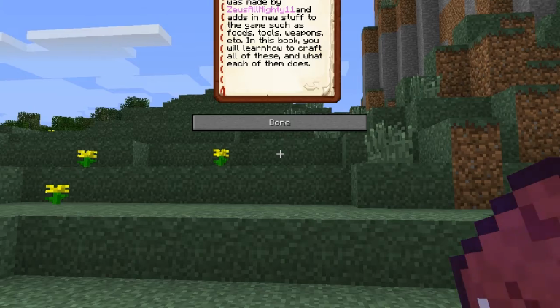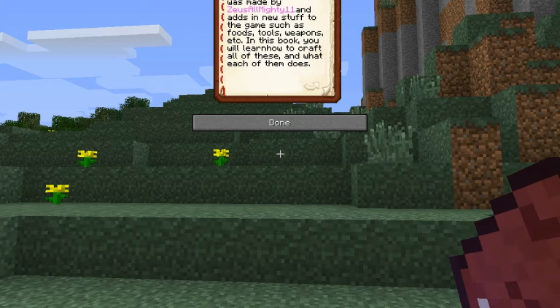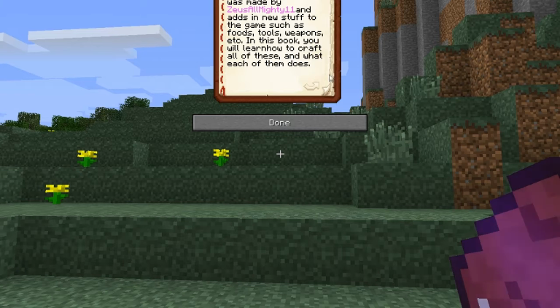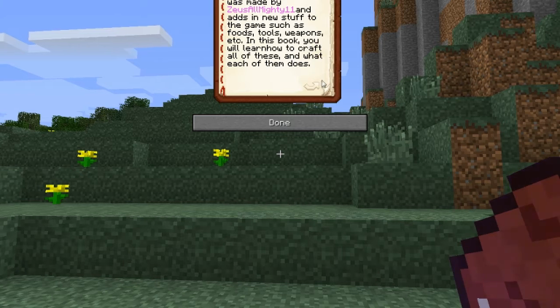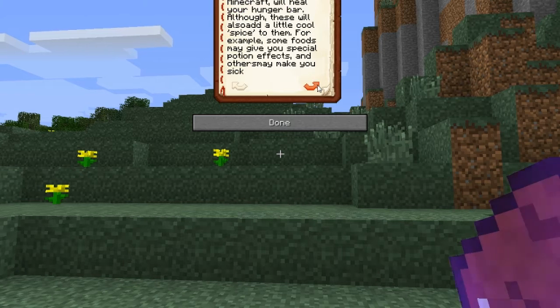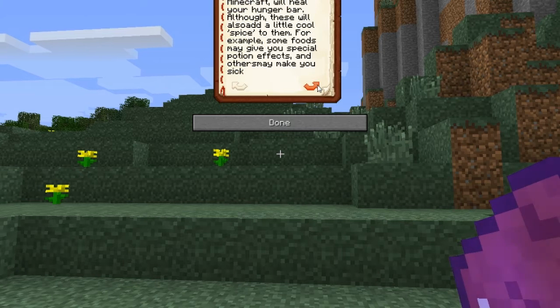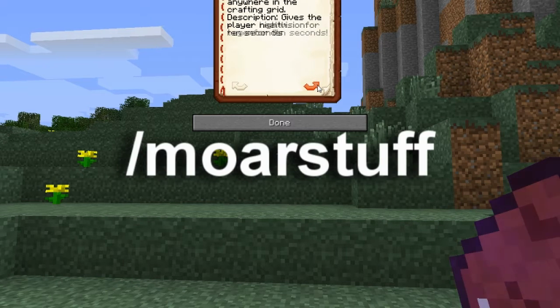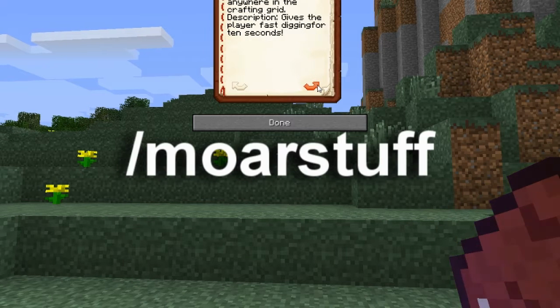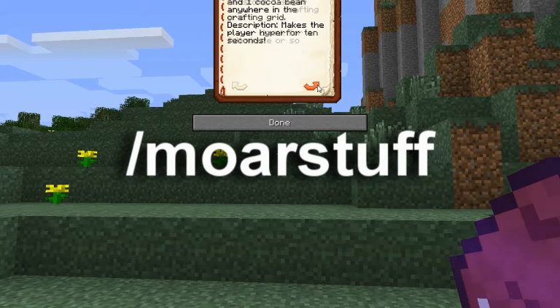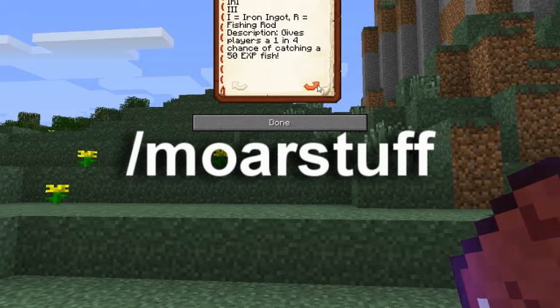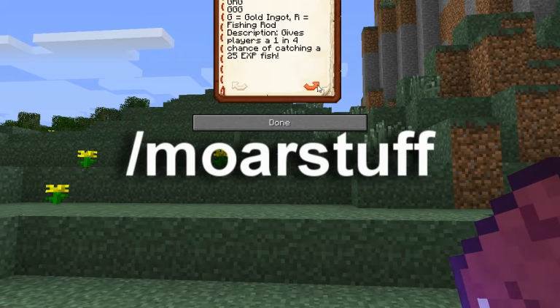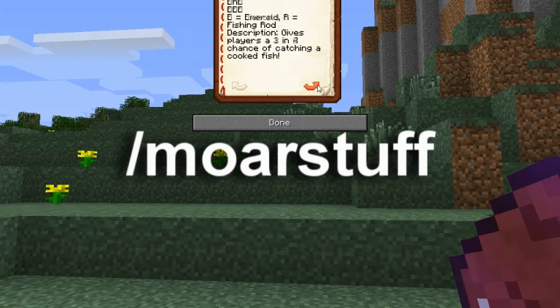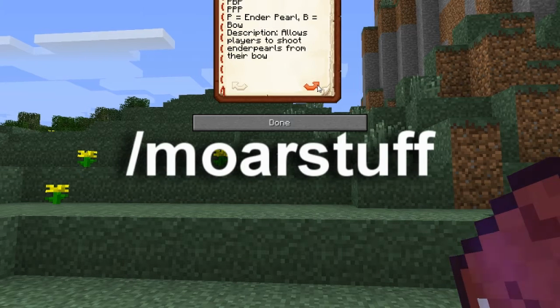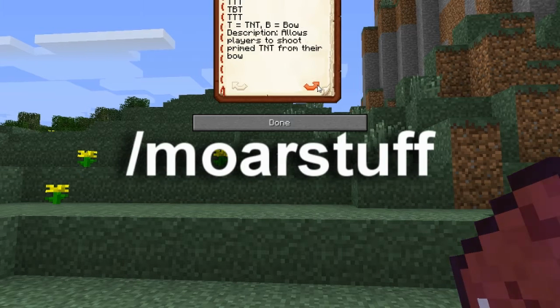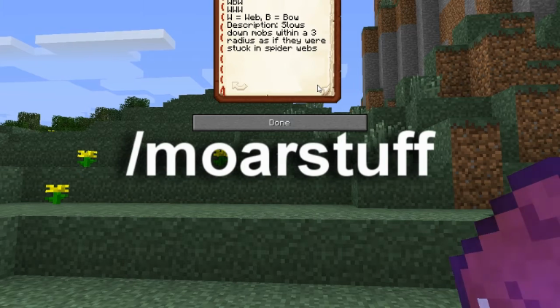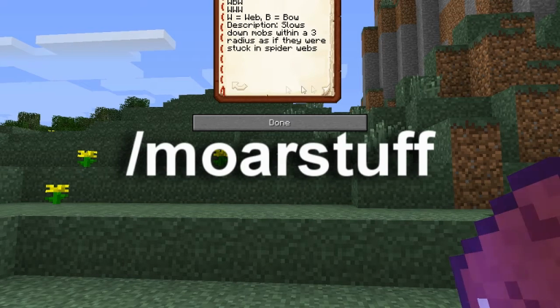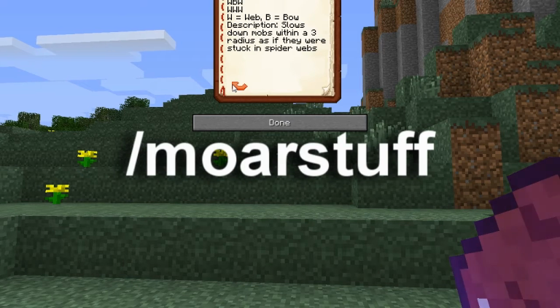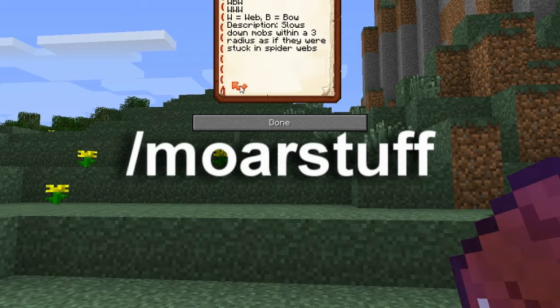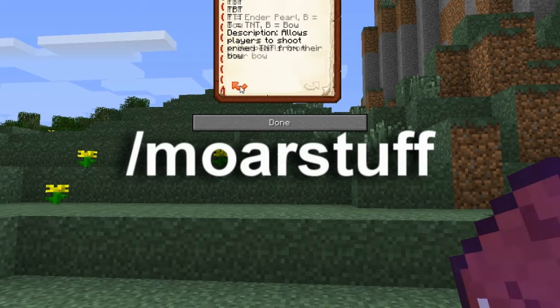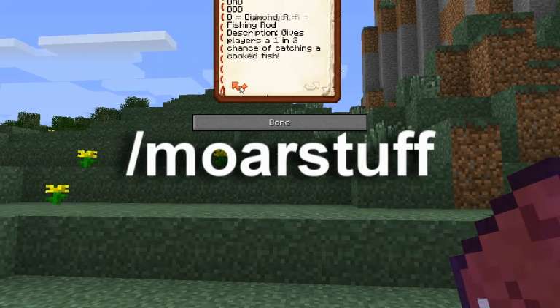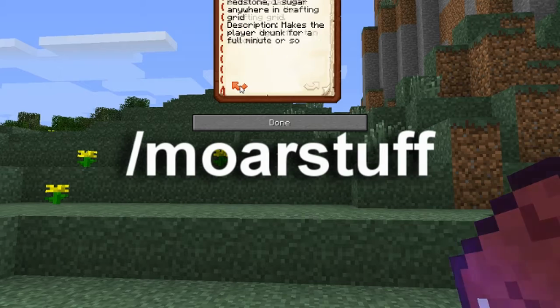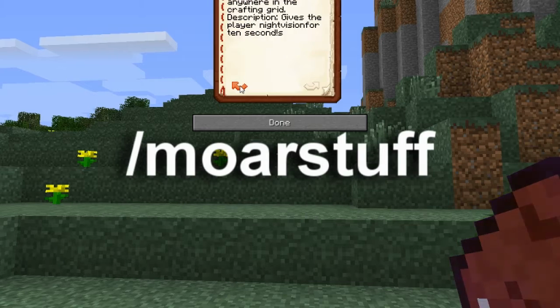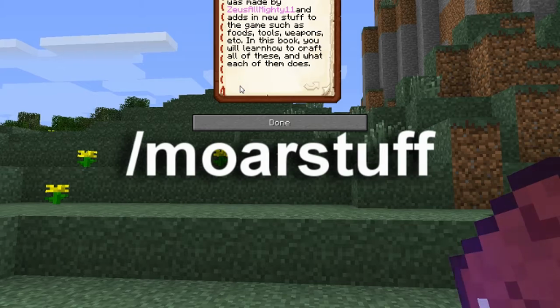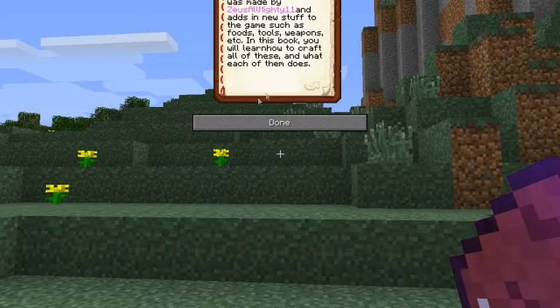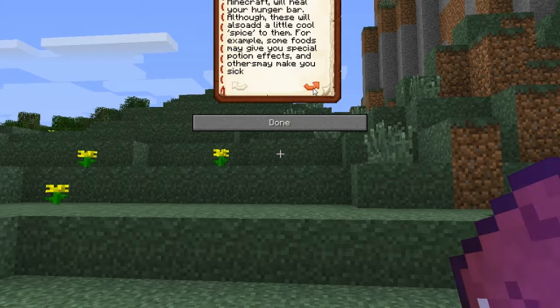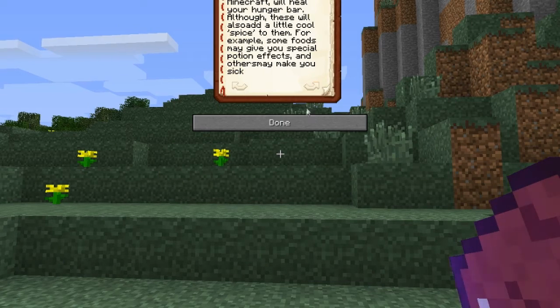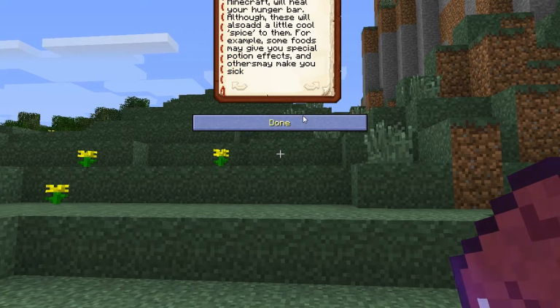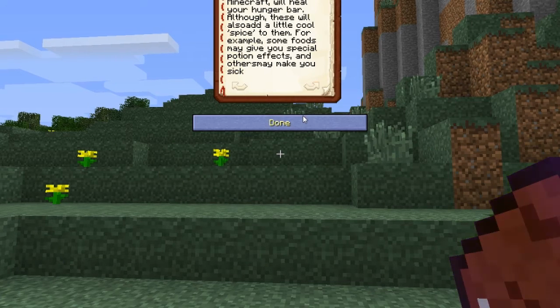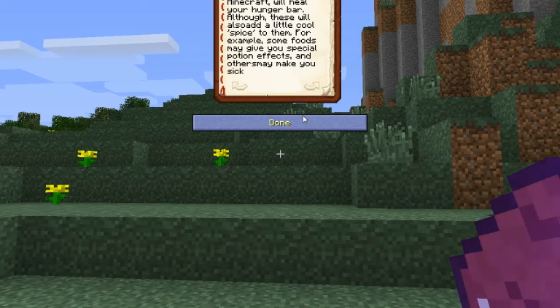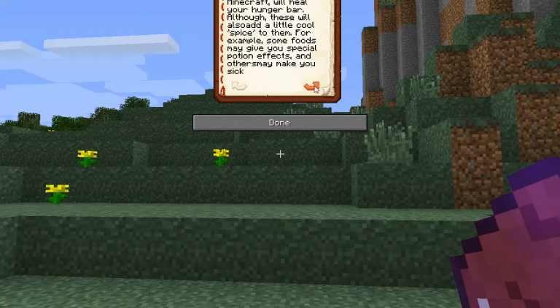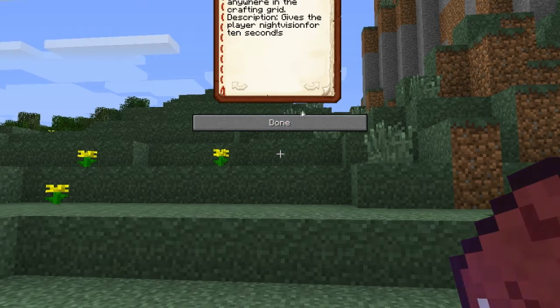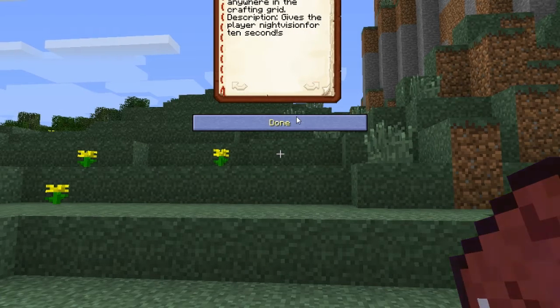To get the actual crafting book, all you have to do is type slash more stuff and you get the crafting book, which will explain all the crafting recipes.